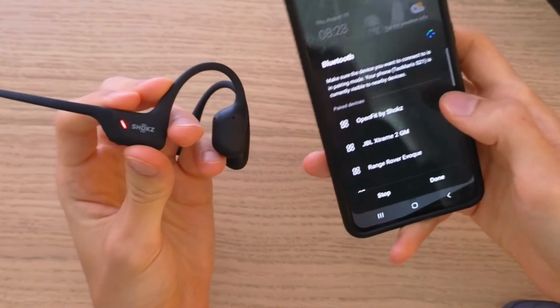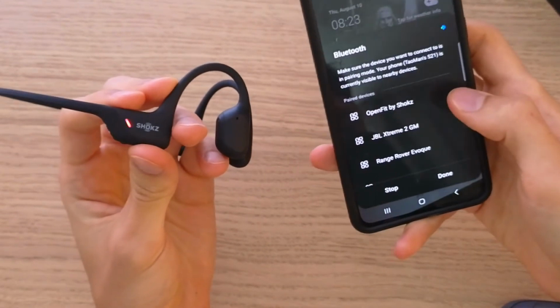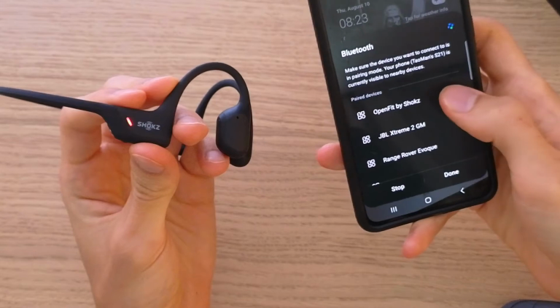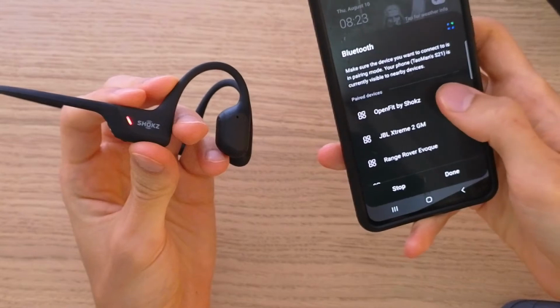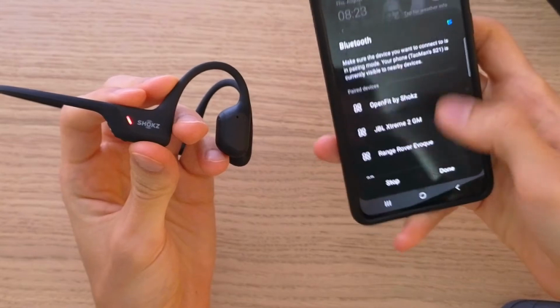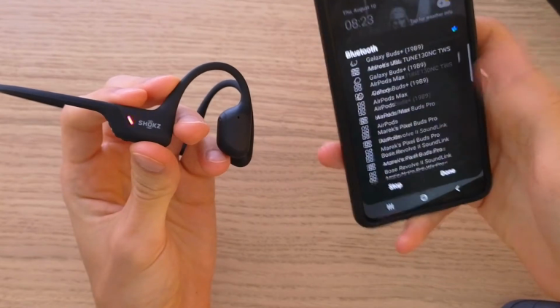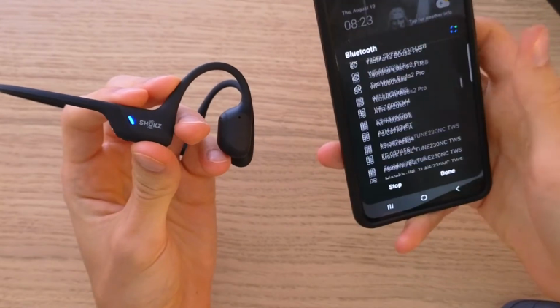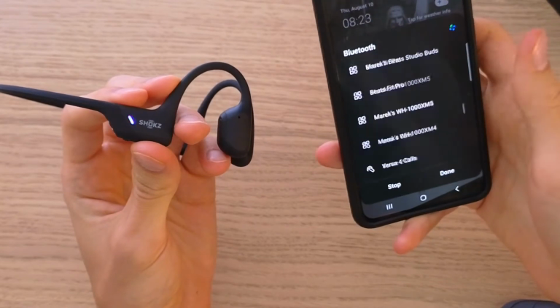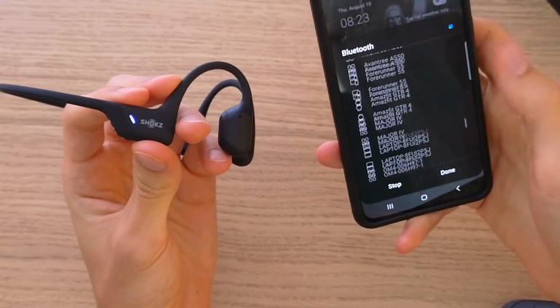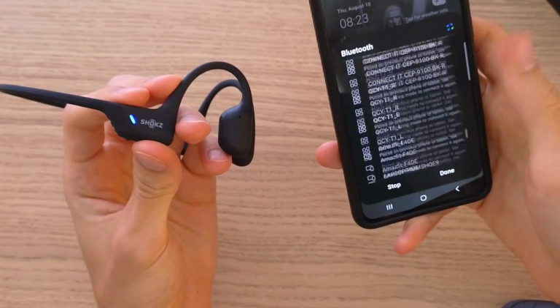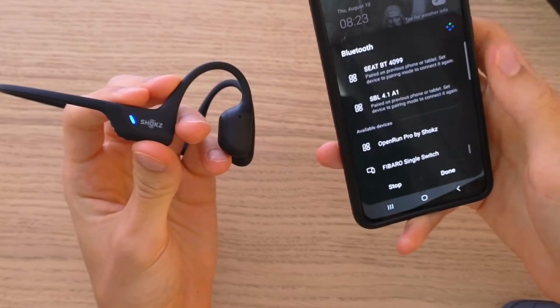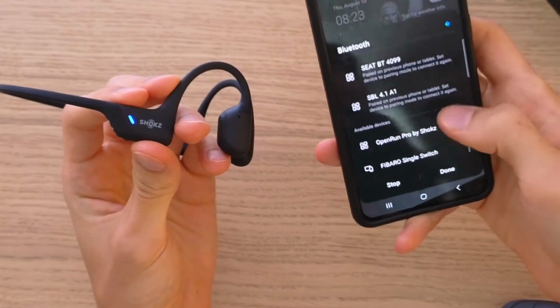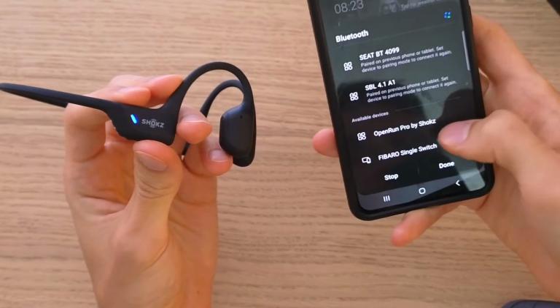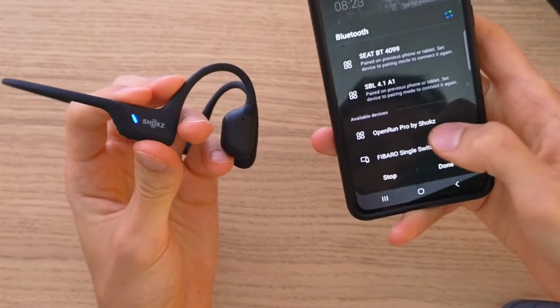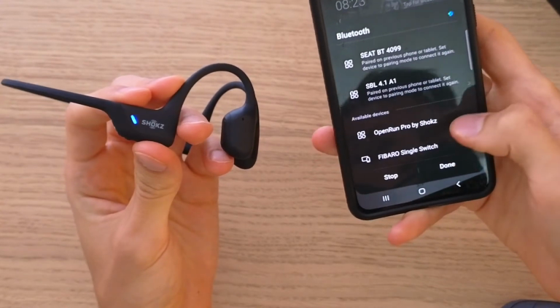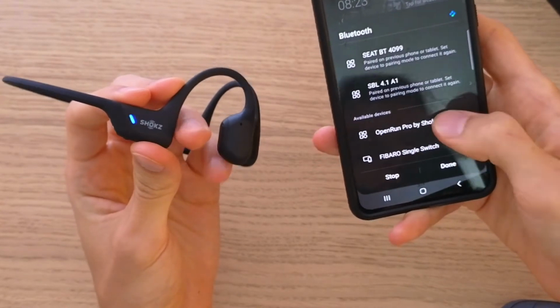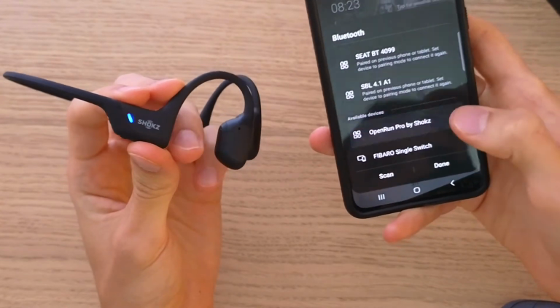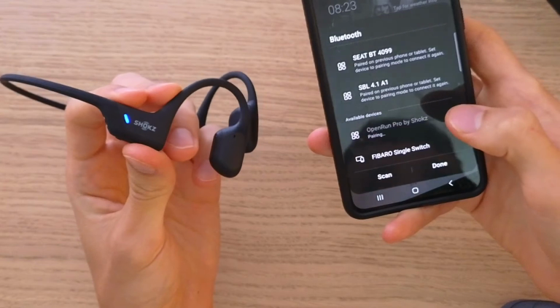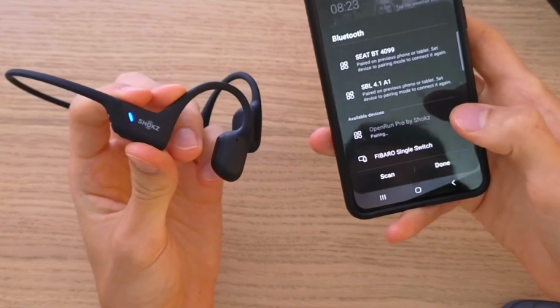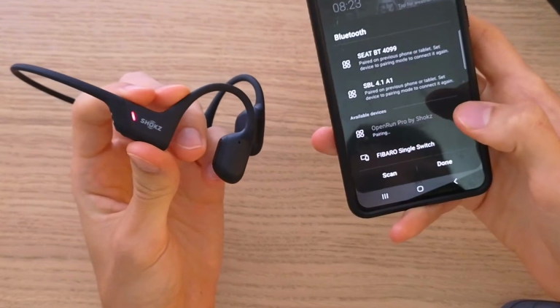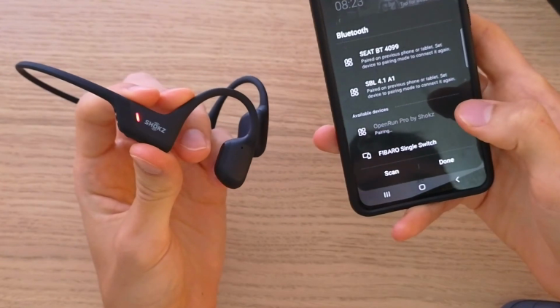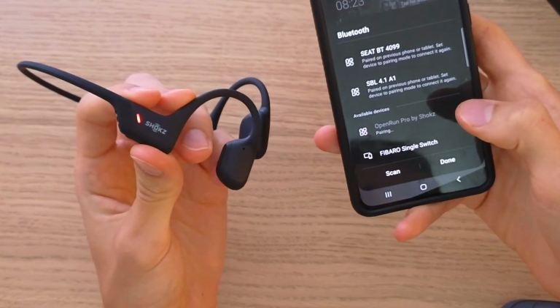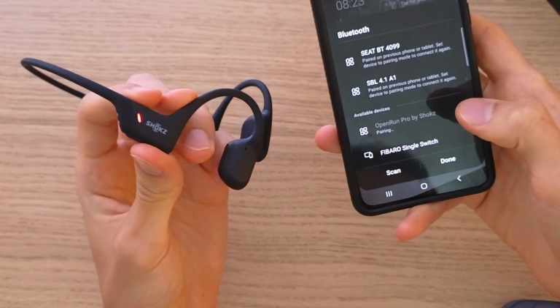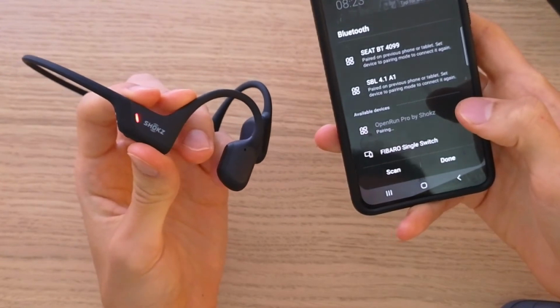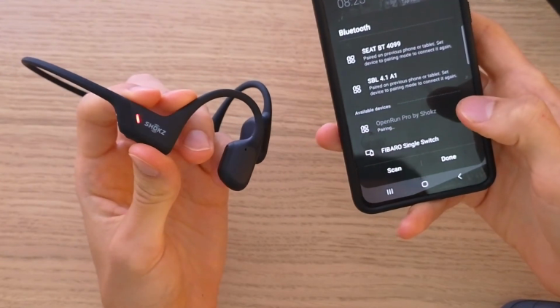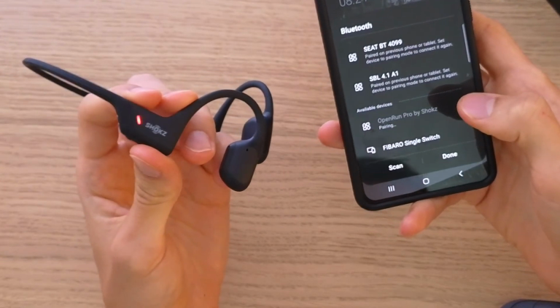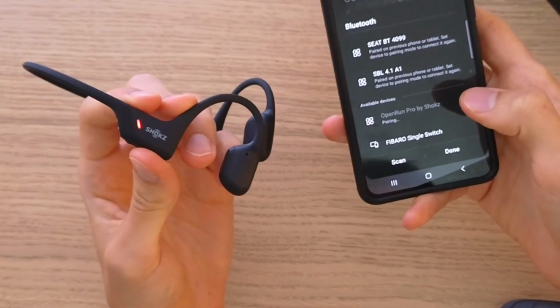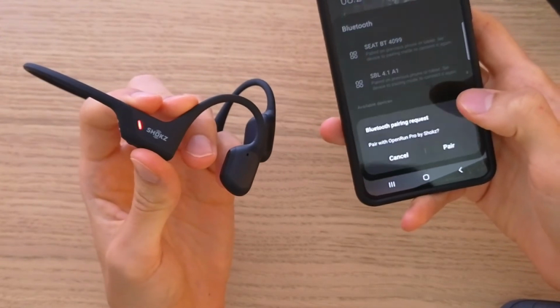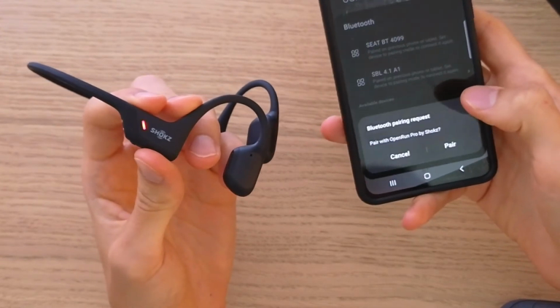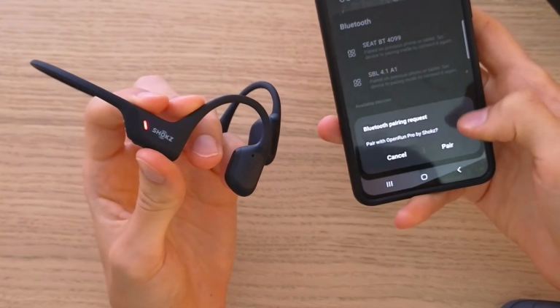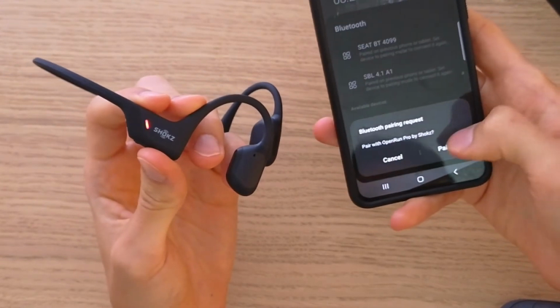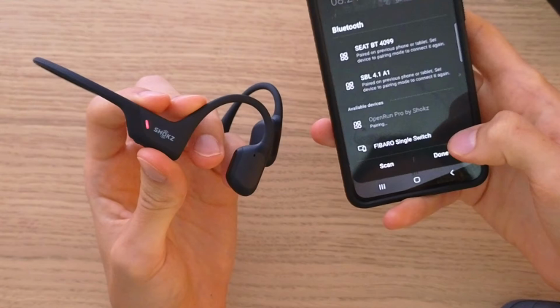Then I'm going to search for 'Open Run Pro by Shokz' and pair it.